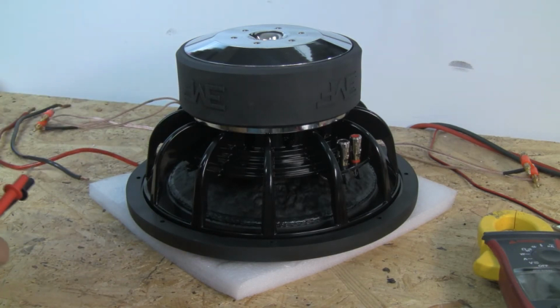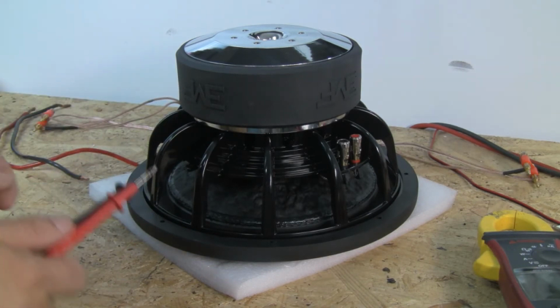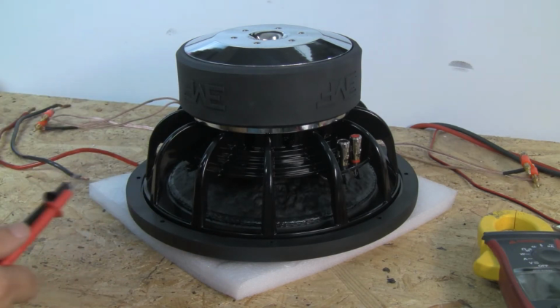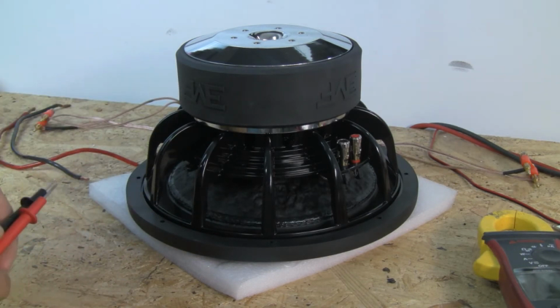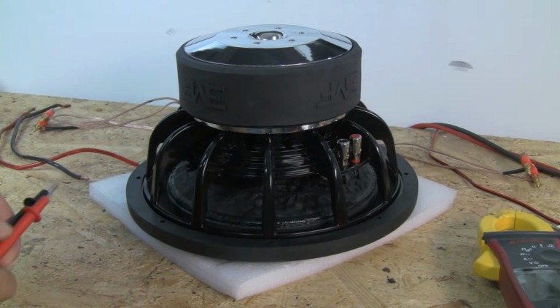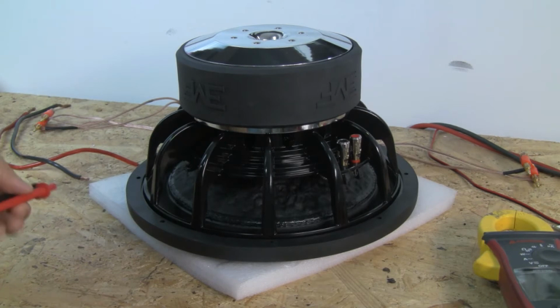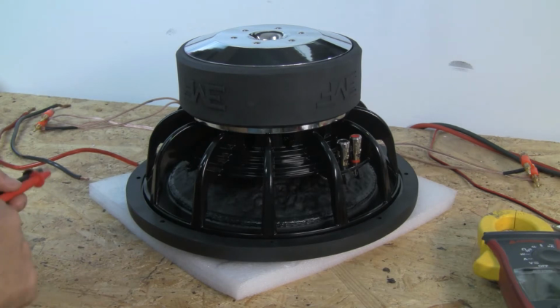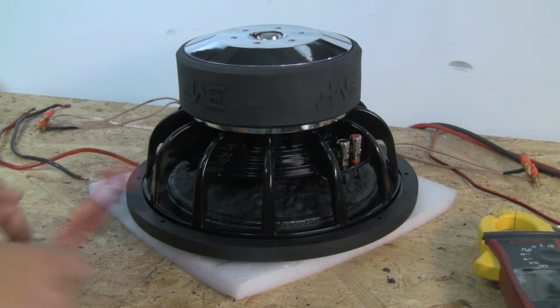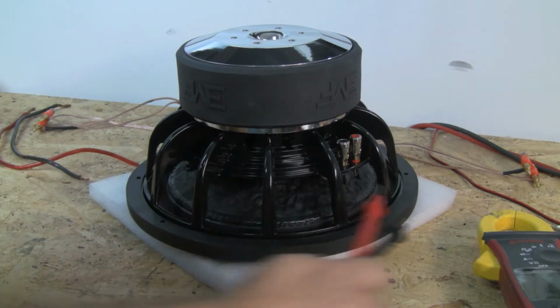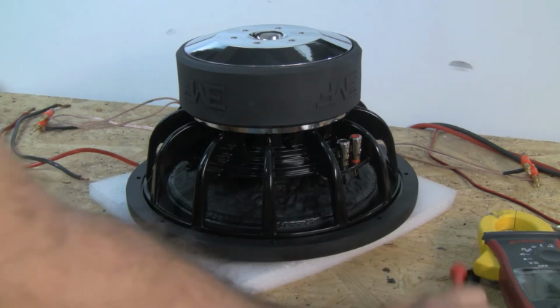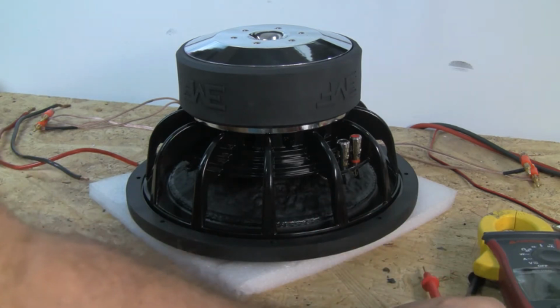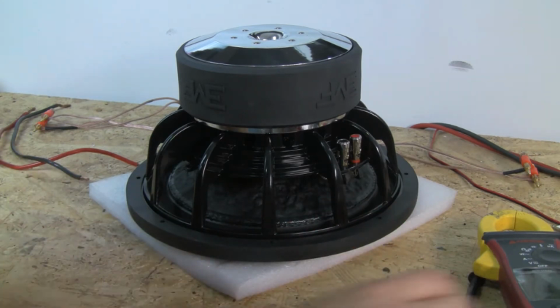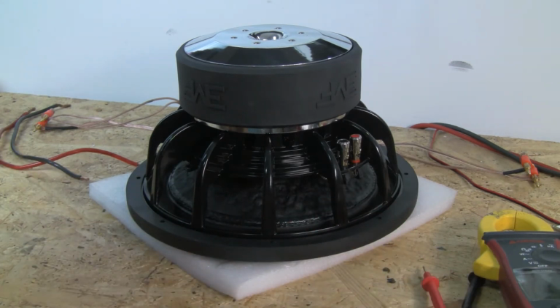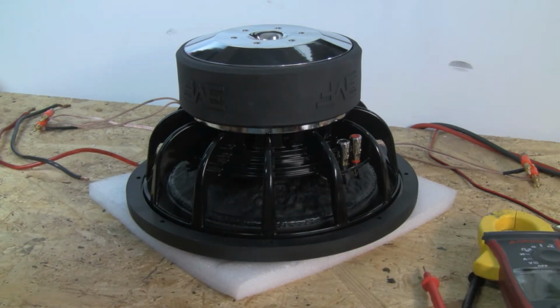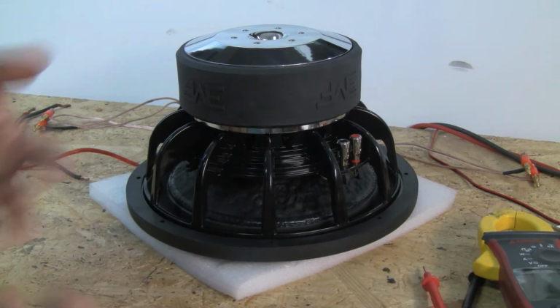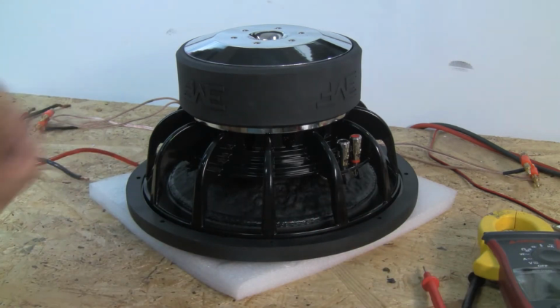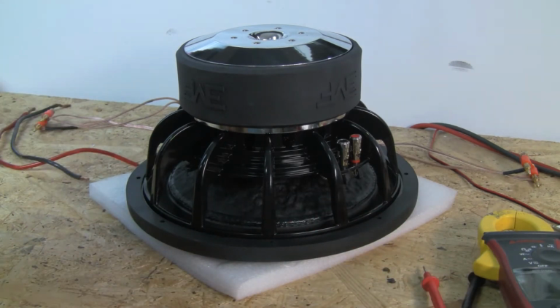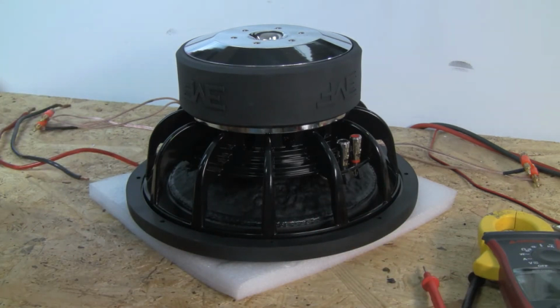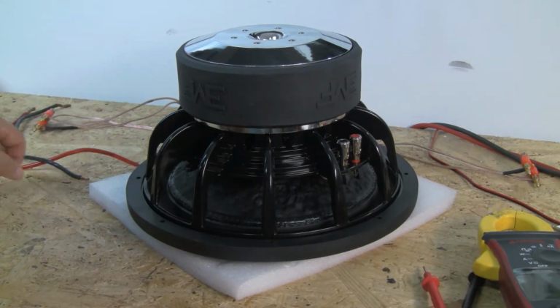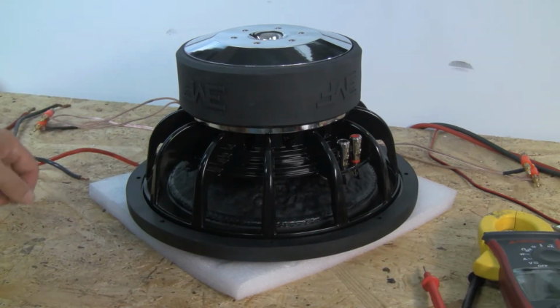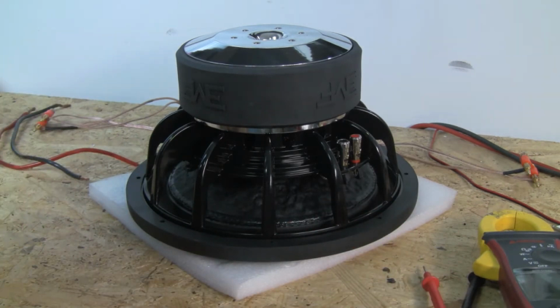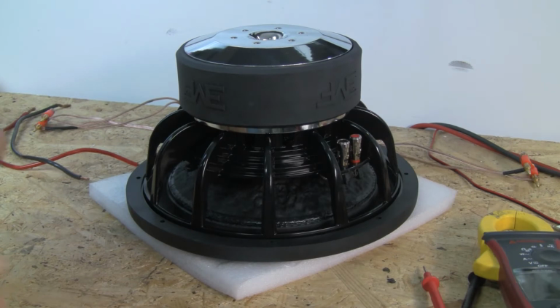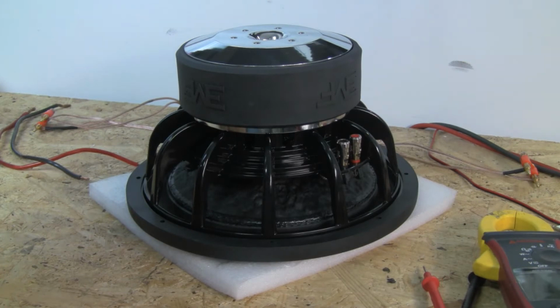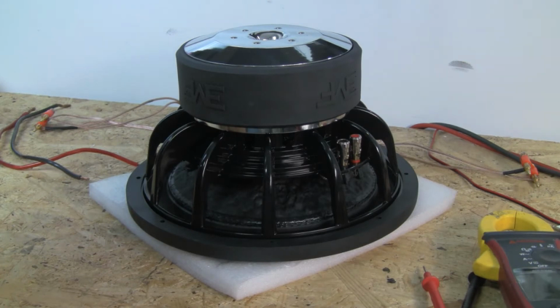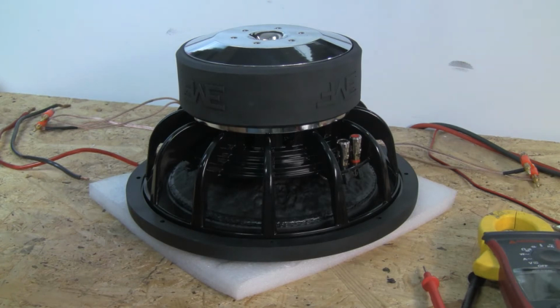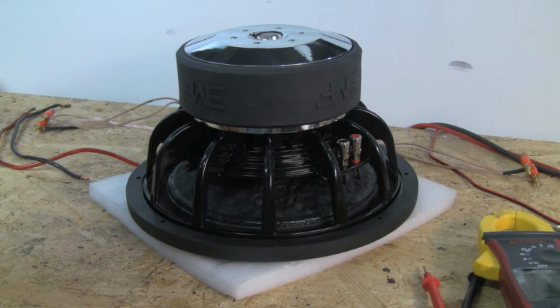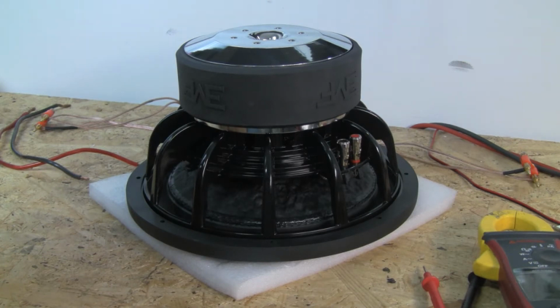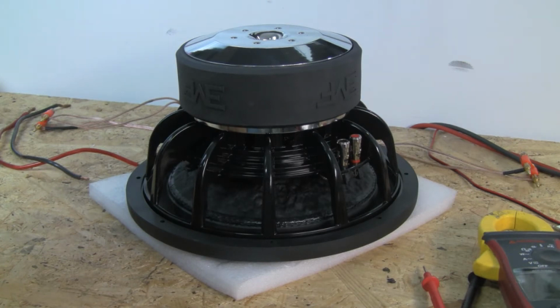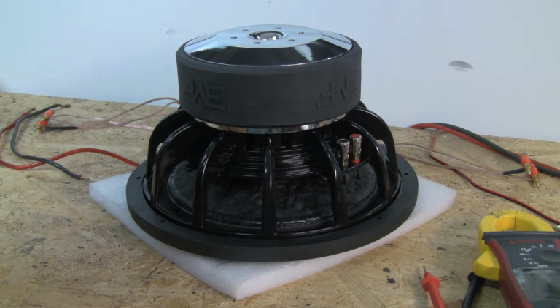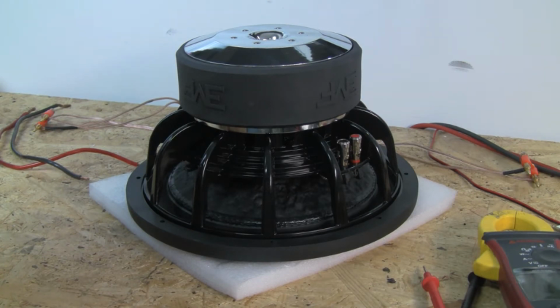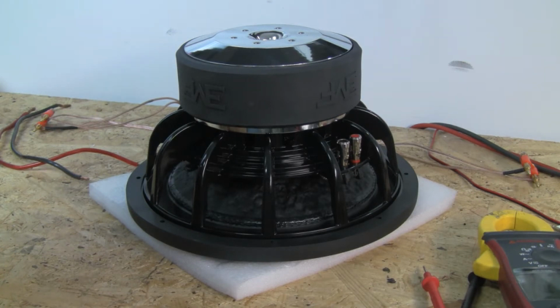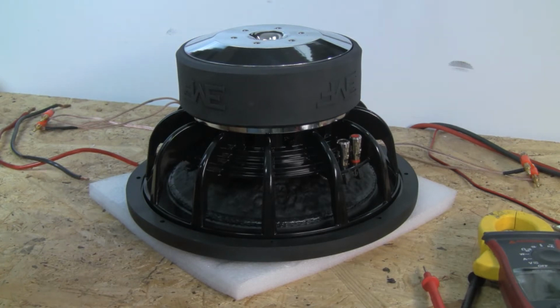But we can't just use one coil — we need to use both coils. The reason why is a whole other video. So there are two different ways that we can wire the sub: series and parallel.